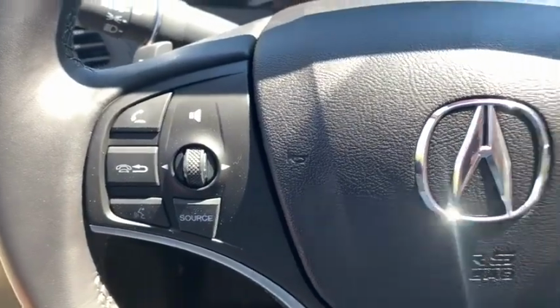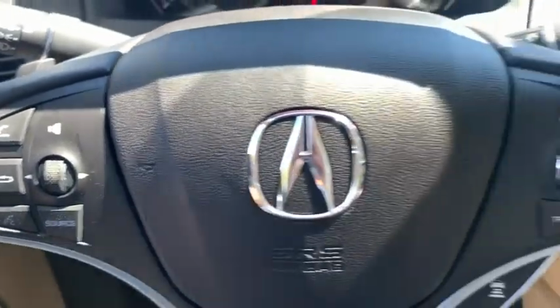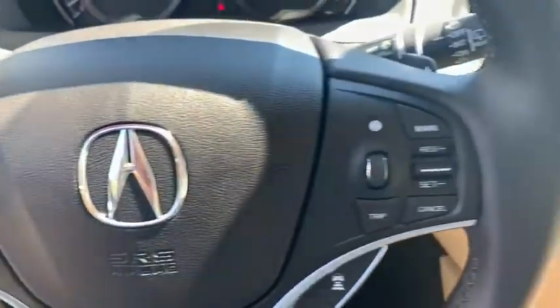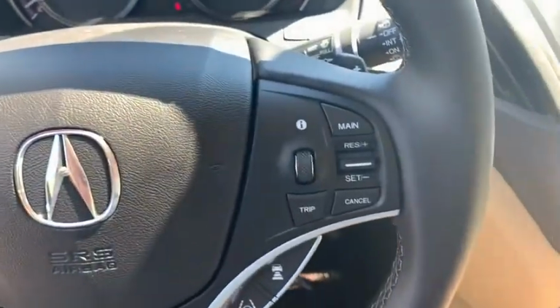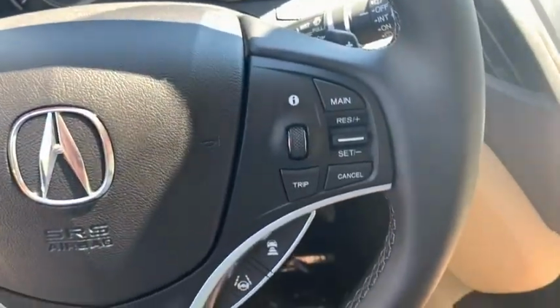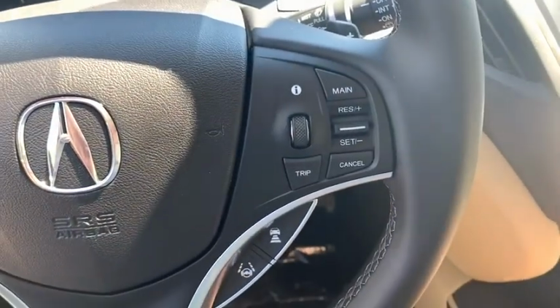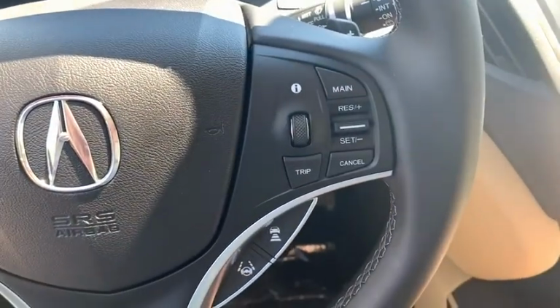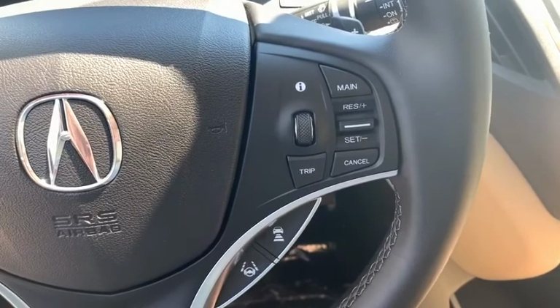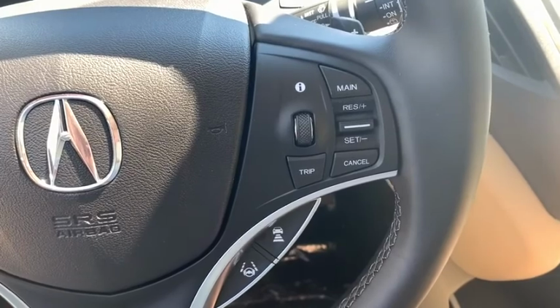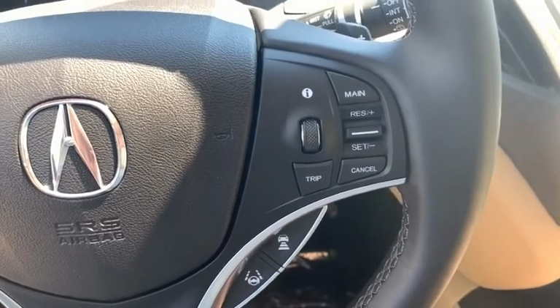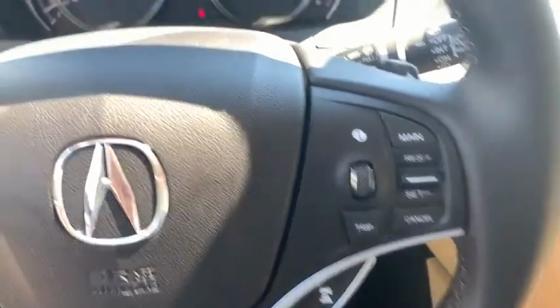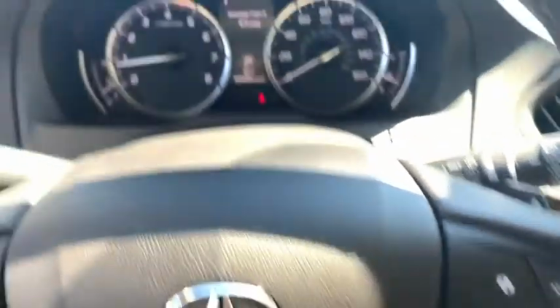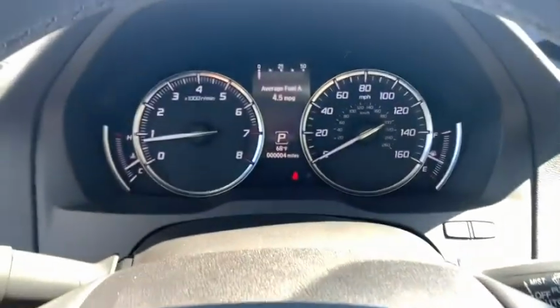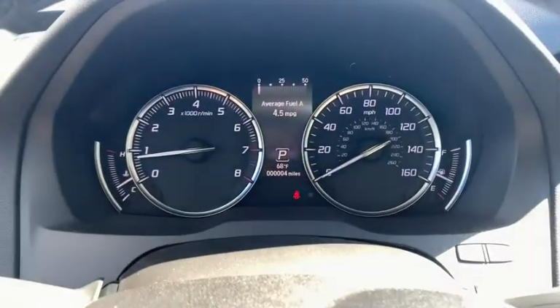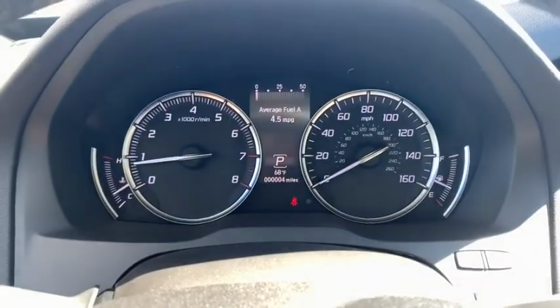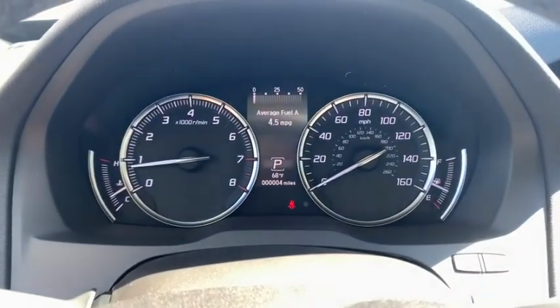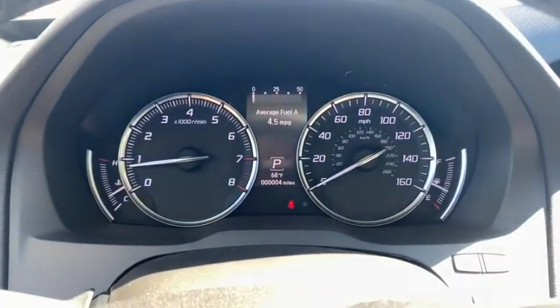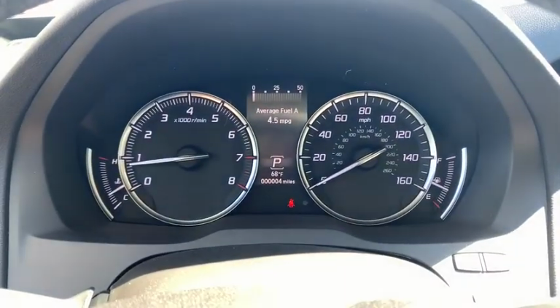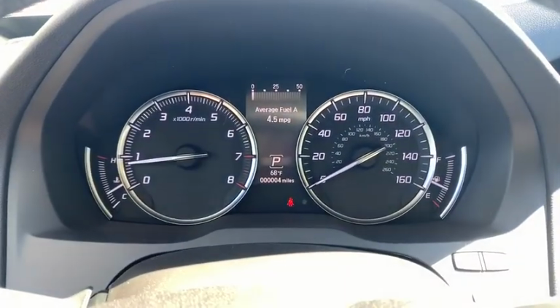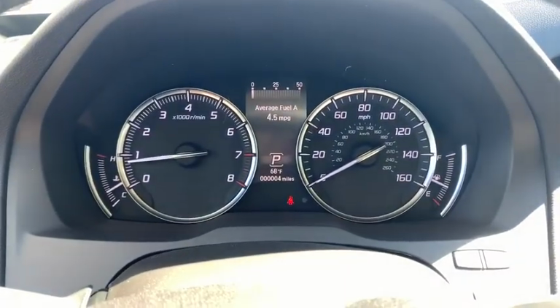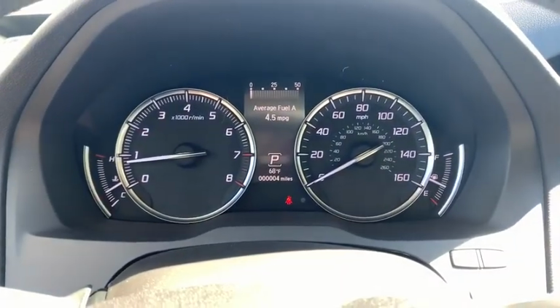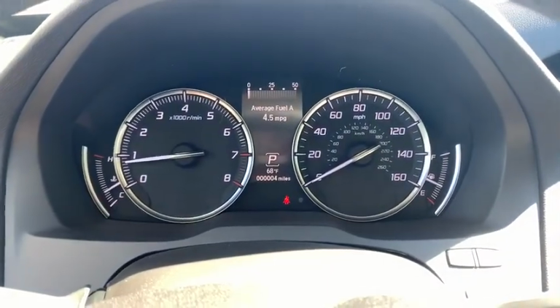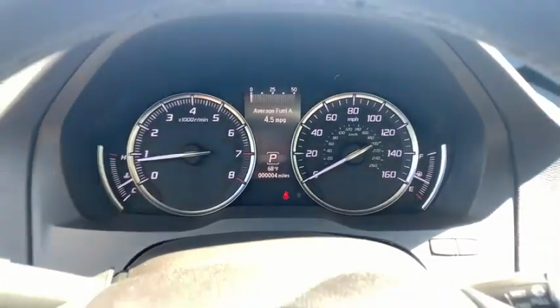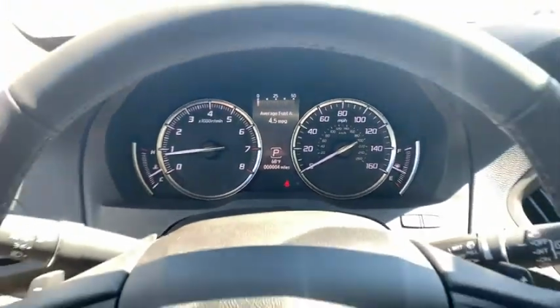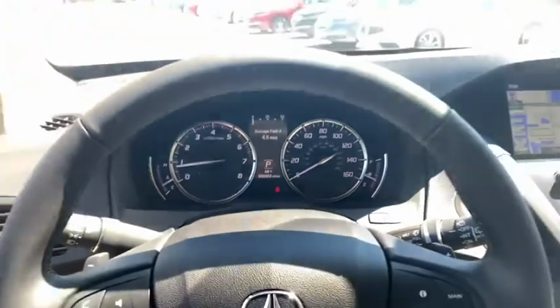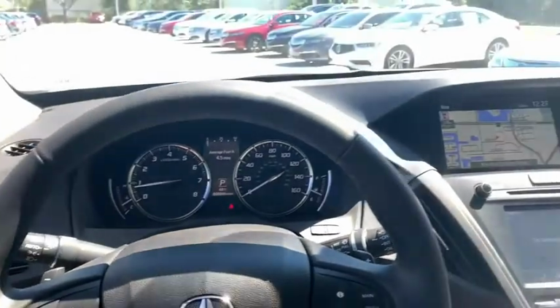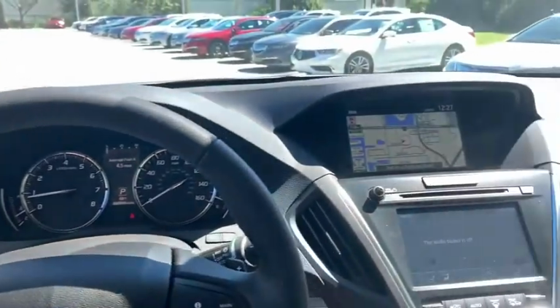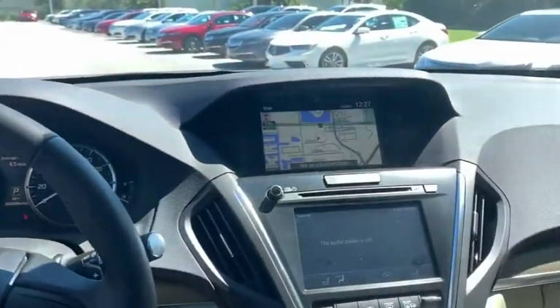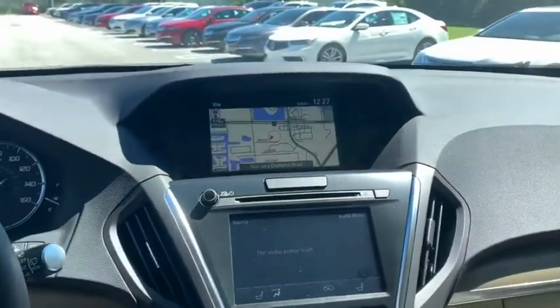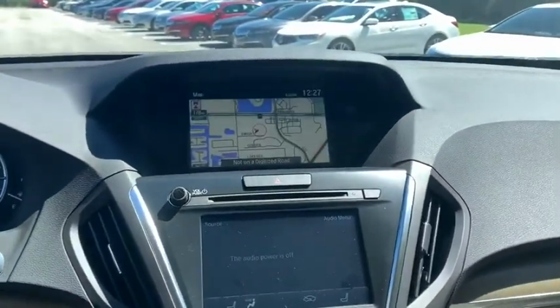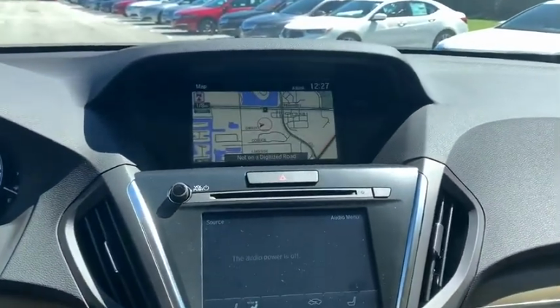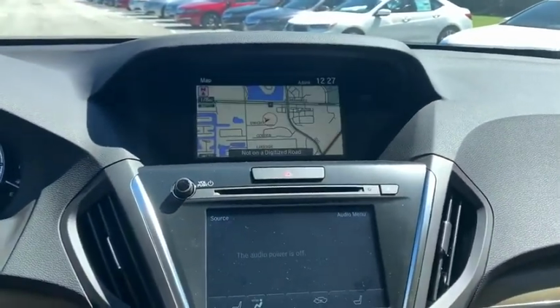Power windows, electronic stability control, rear window defroster, trip computer, heated front seat, CD player, tachometer, remote keyless entry.